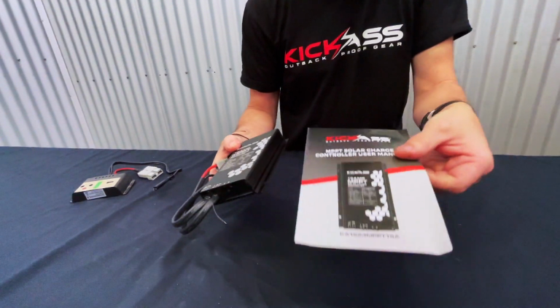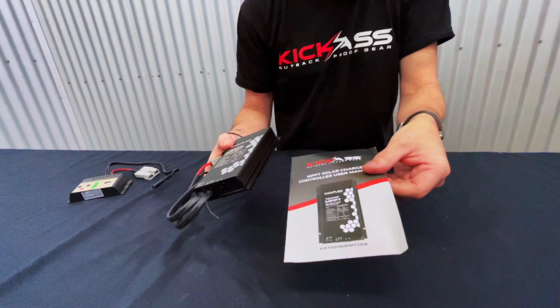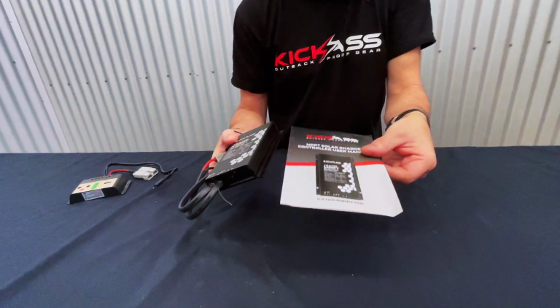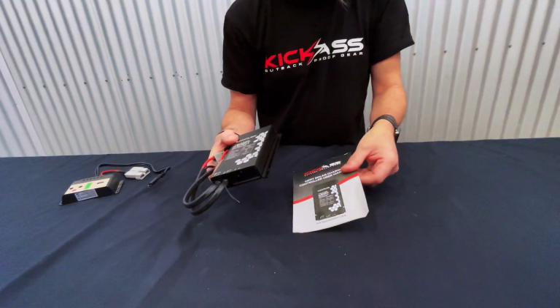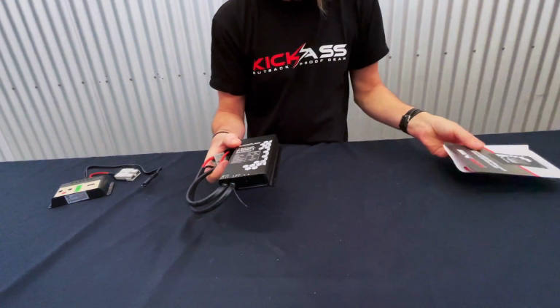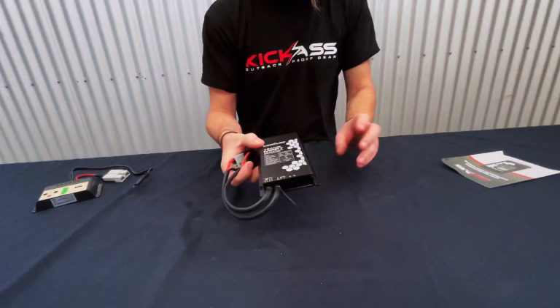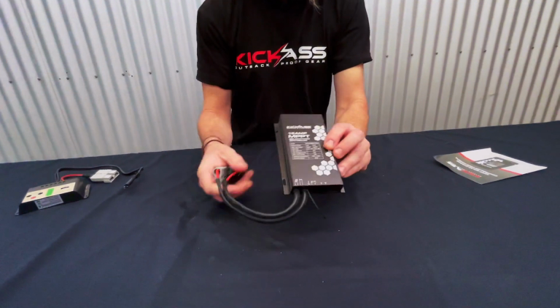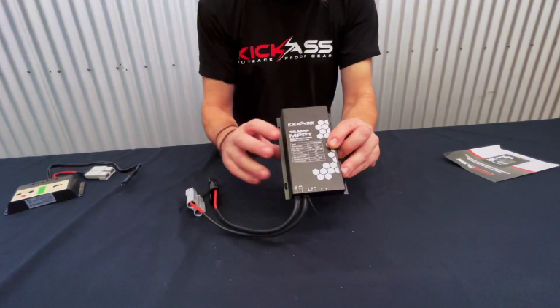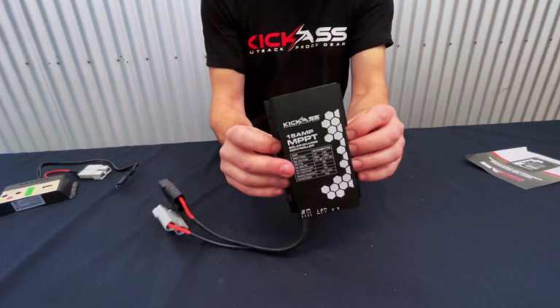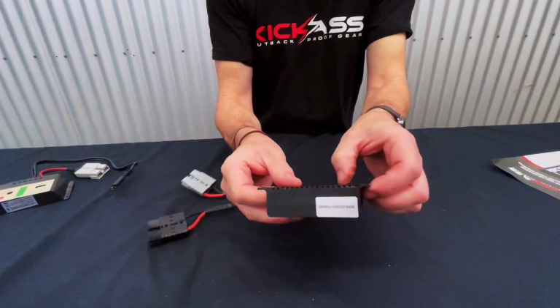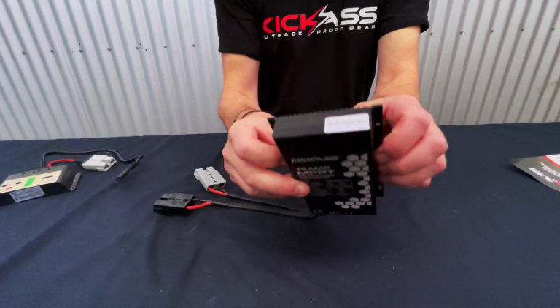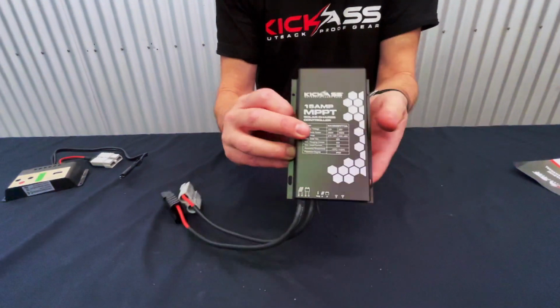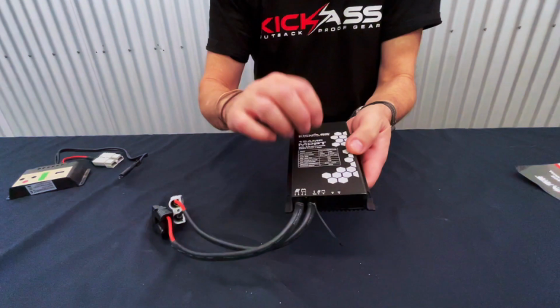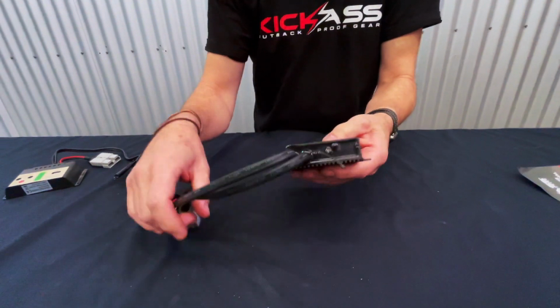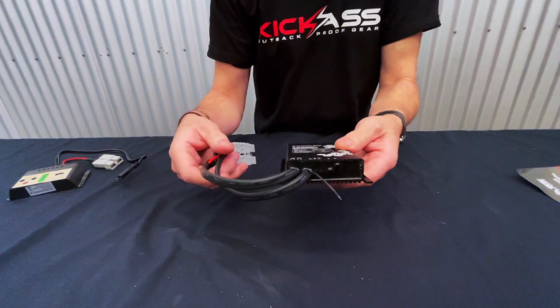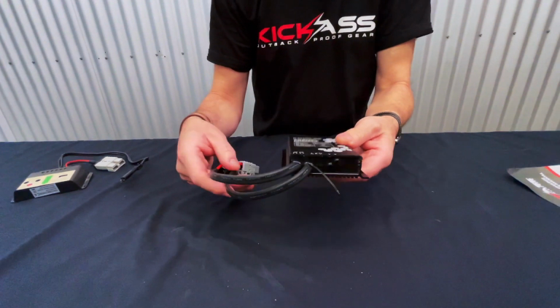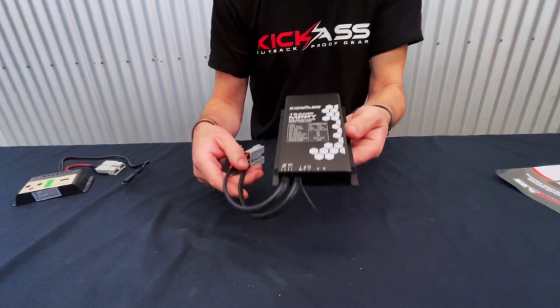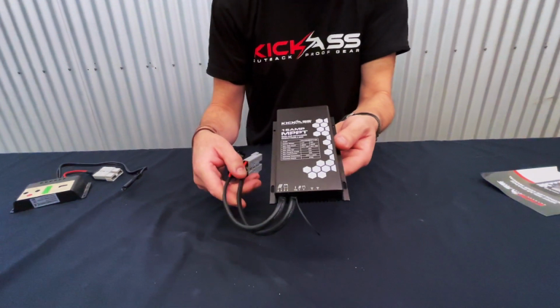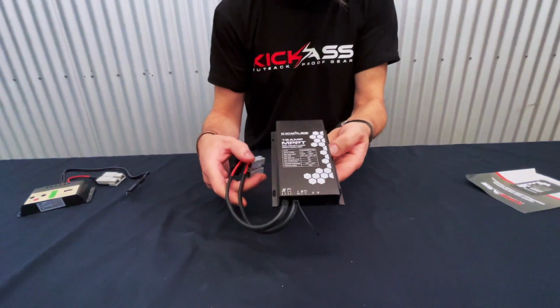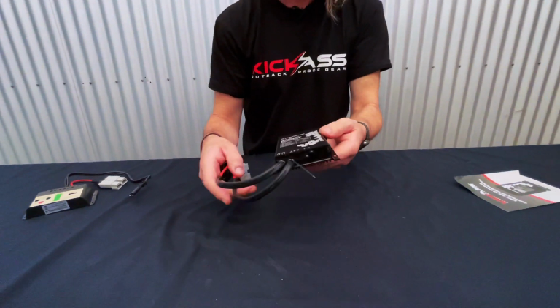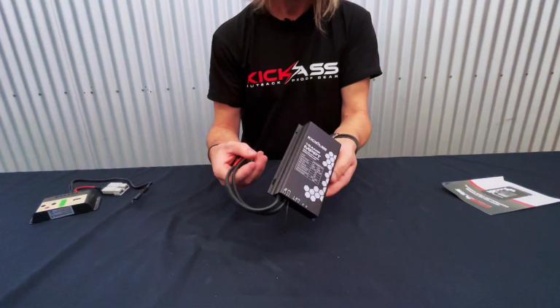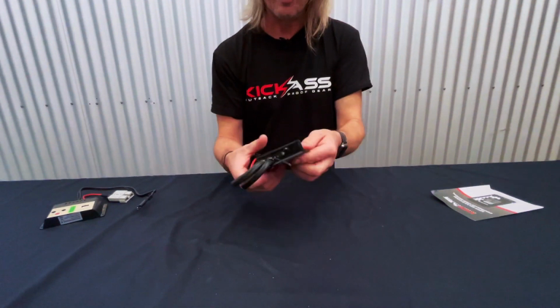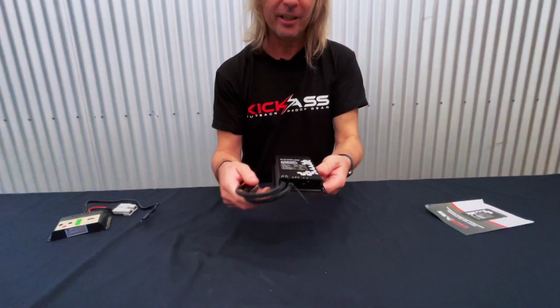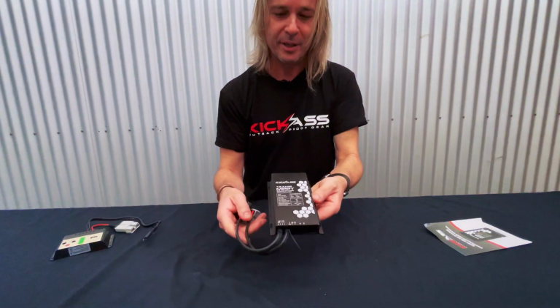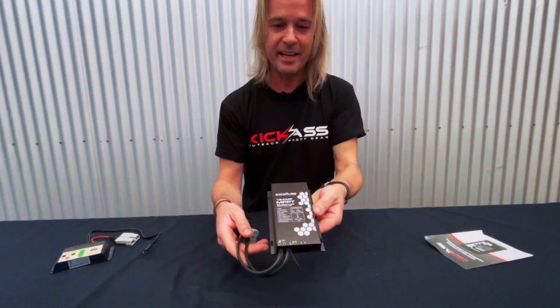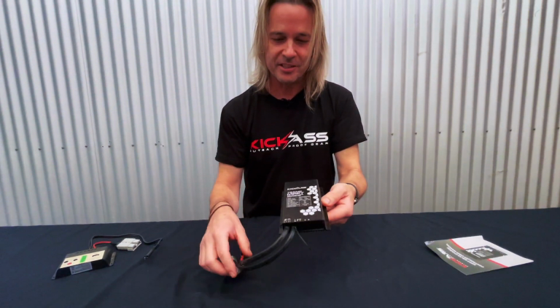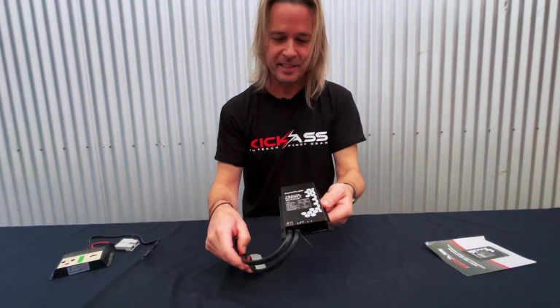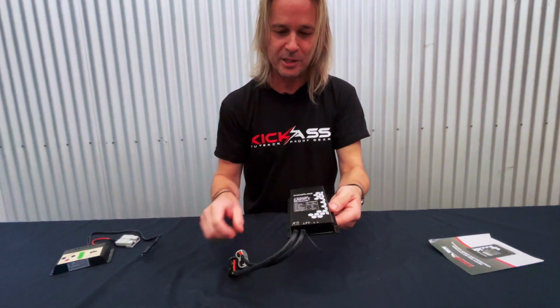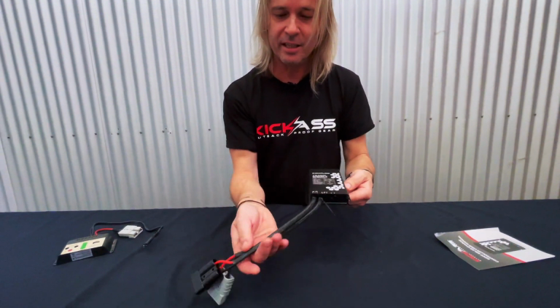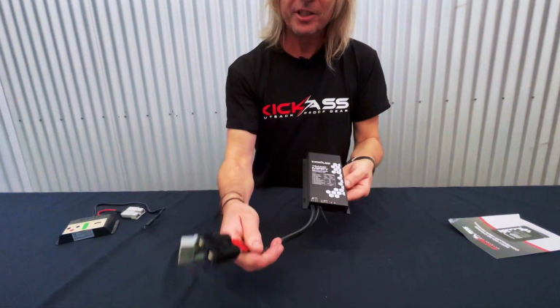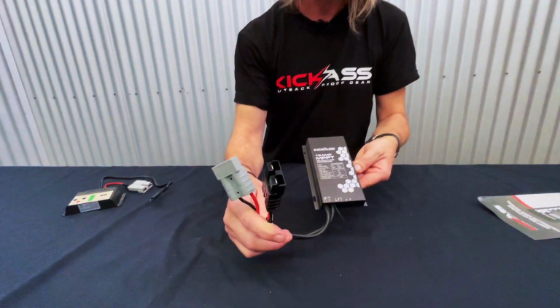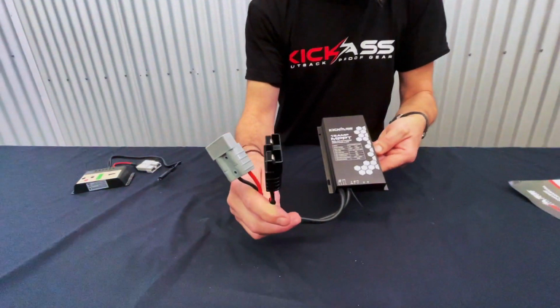You get a nice set of instructions that tells you how to use it all. Check this out — it's all metal construction and it's waterproof. This thing can take a drink: rain, hail, you name it. It can handle it; it's not going to affect anything whatsoever. Typical Kick-Ass style.